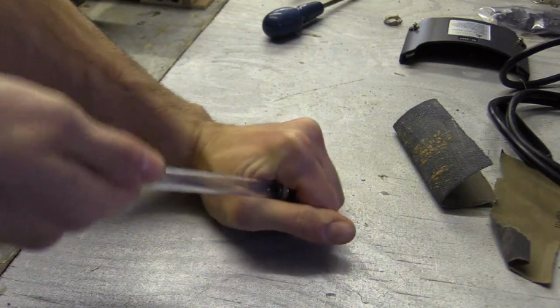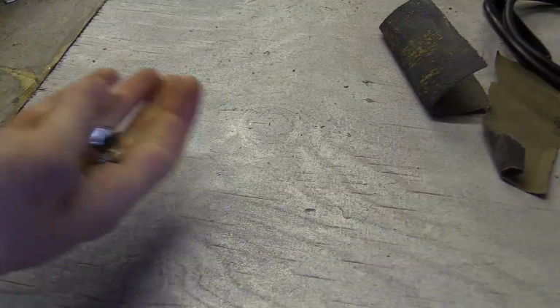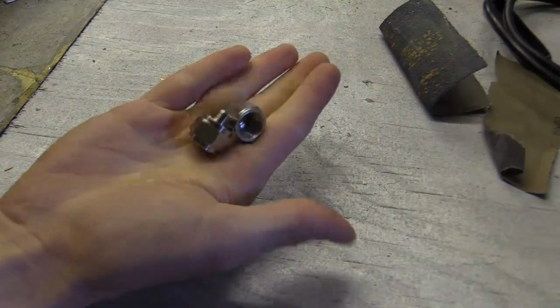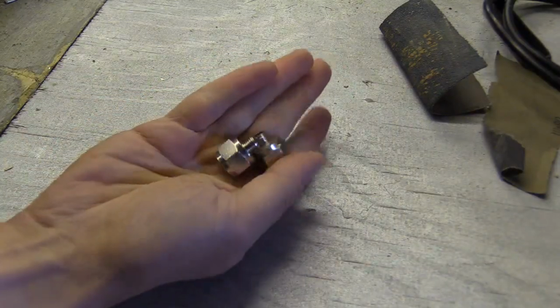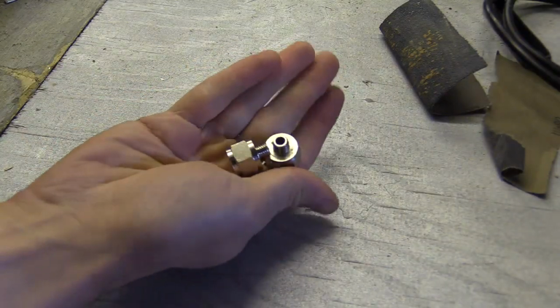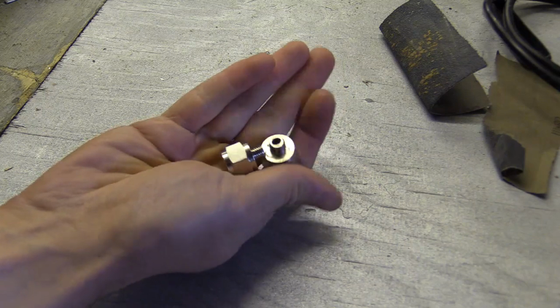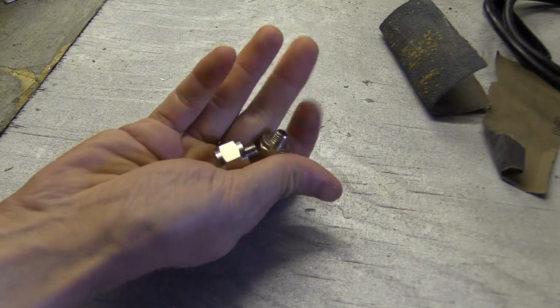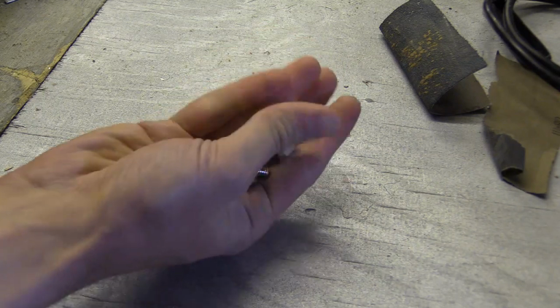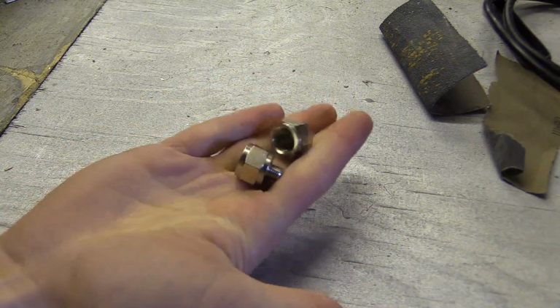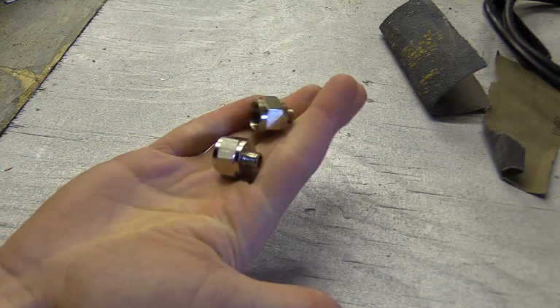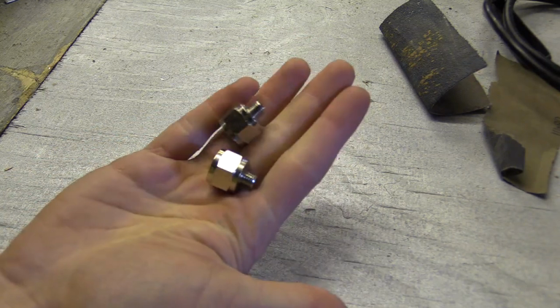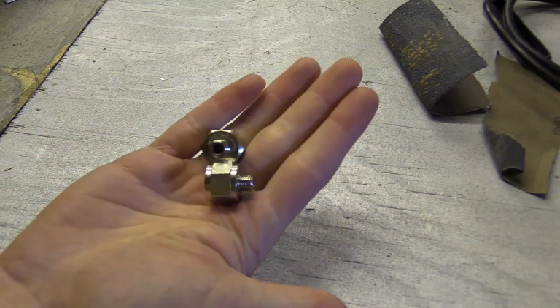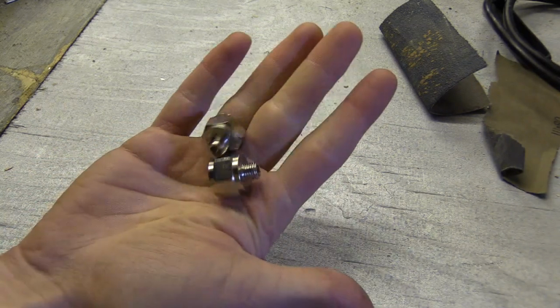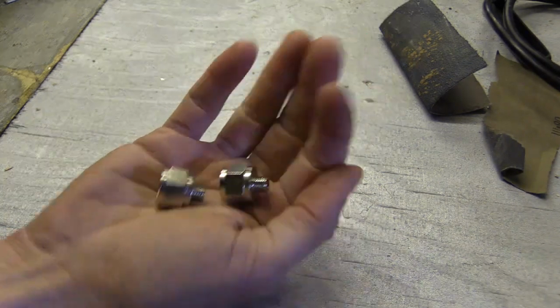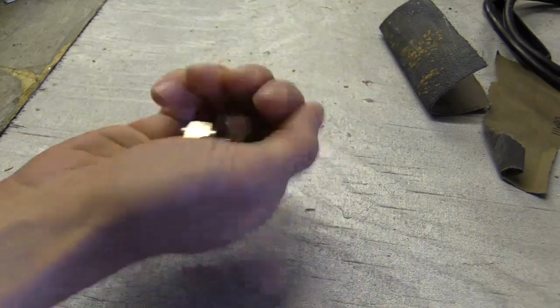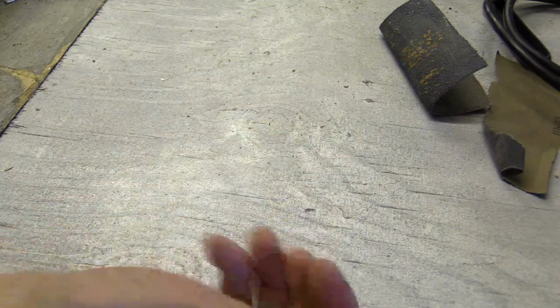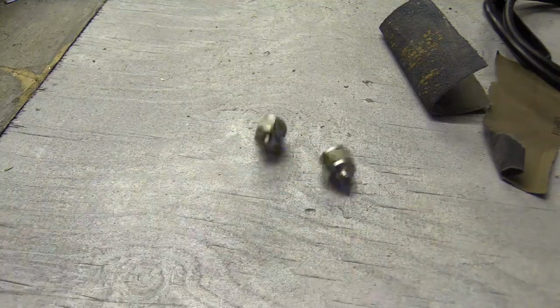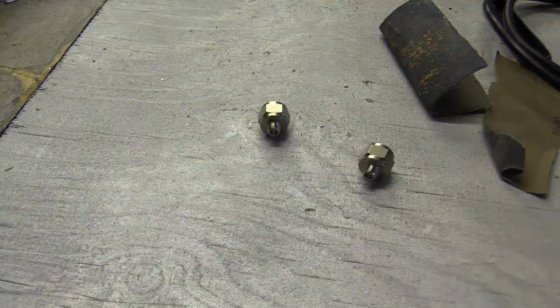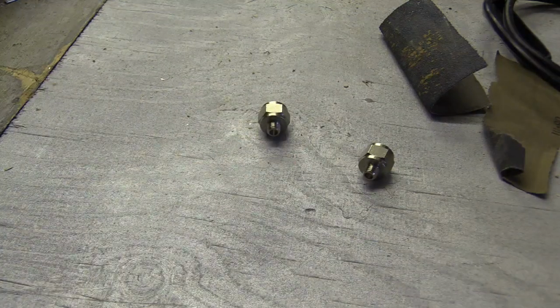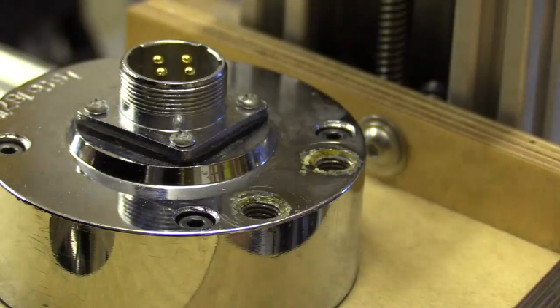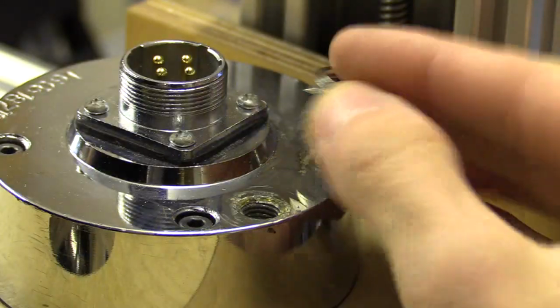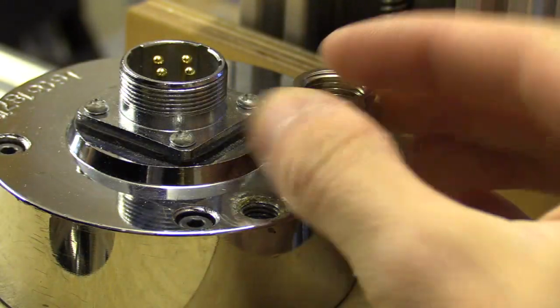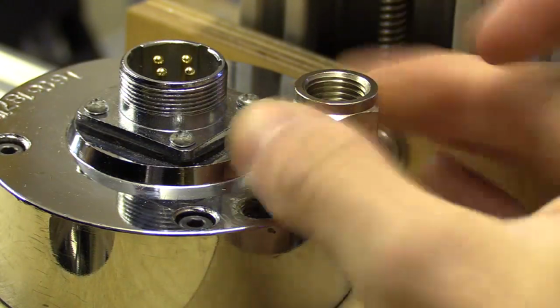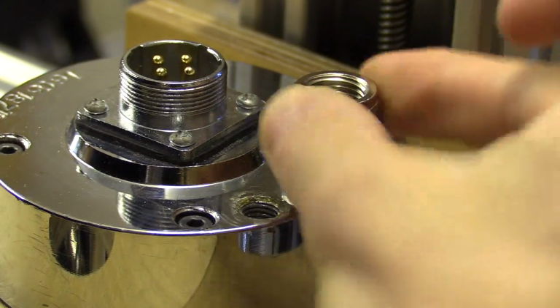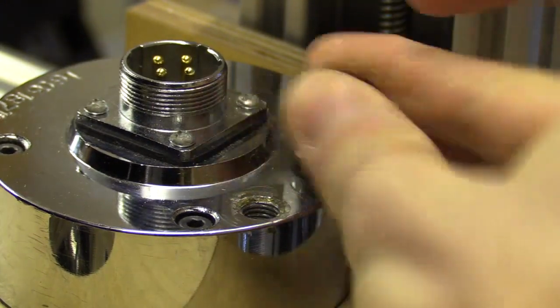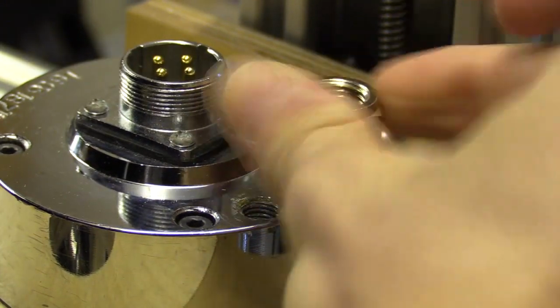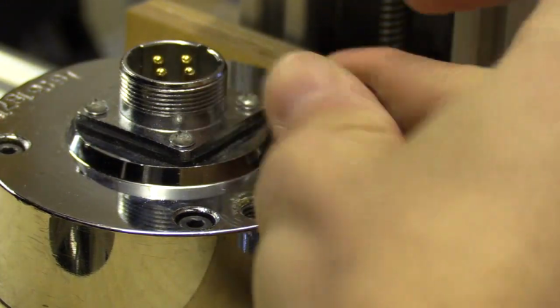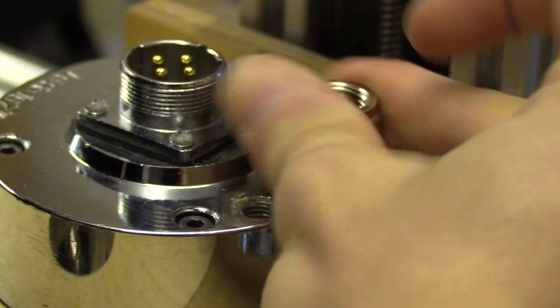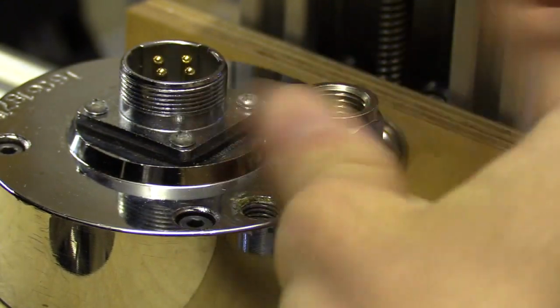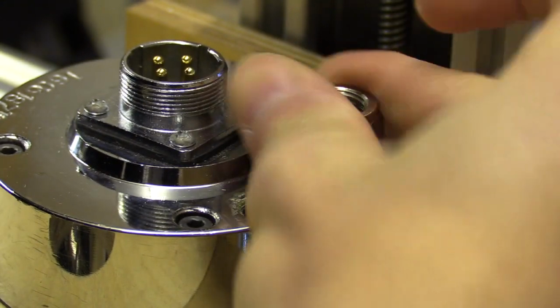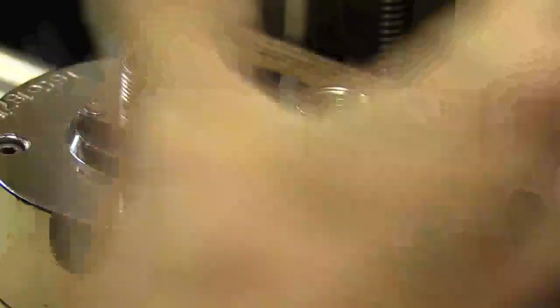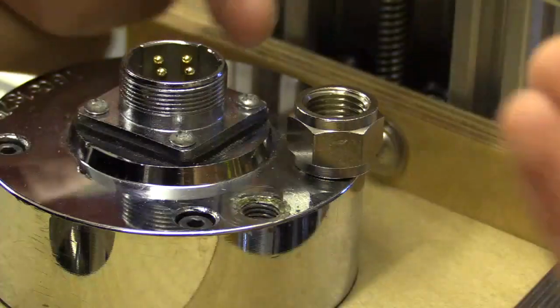The spindle end has an M8 thread with a 1 inch pitch, so I'm going to have to use an adapter. I found some adapters that happened to fit from an engineering supplies company, which were for an industrial lubrication system.